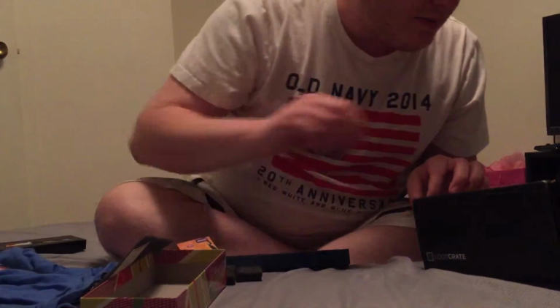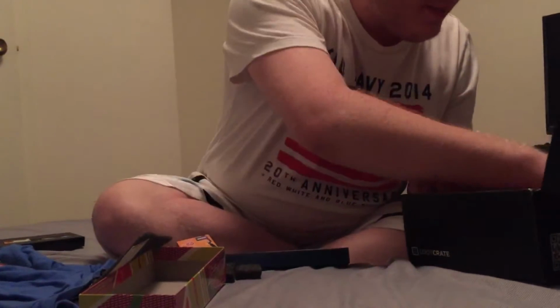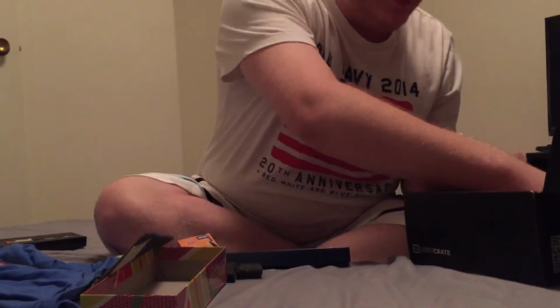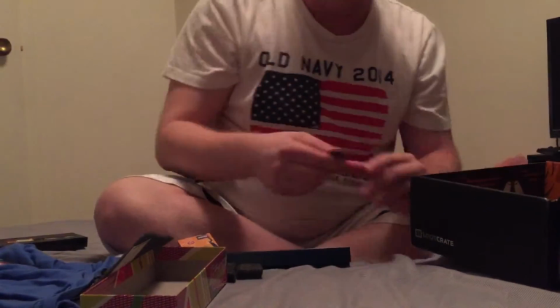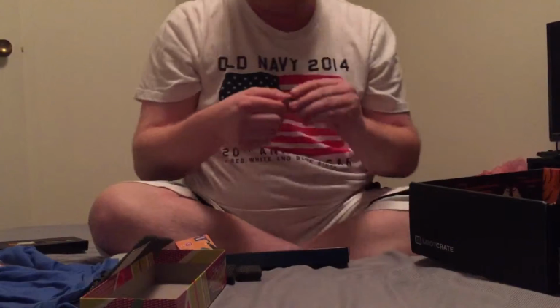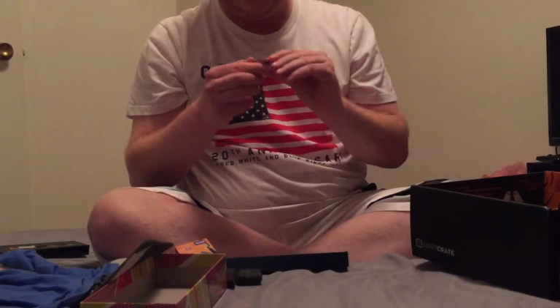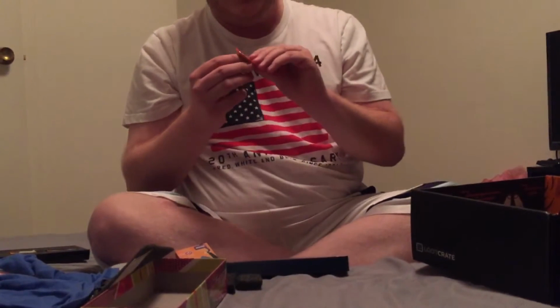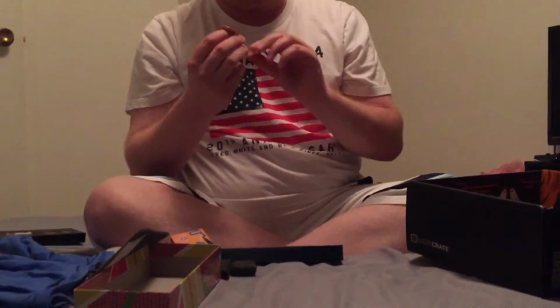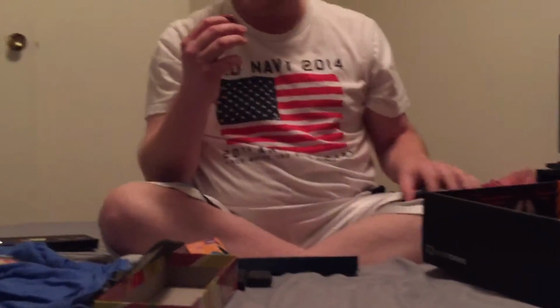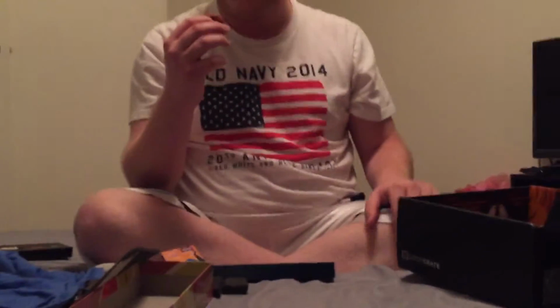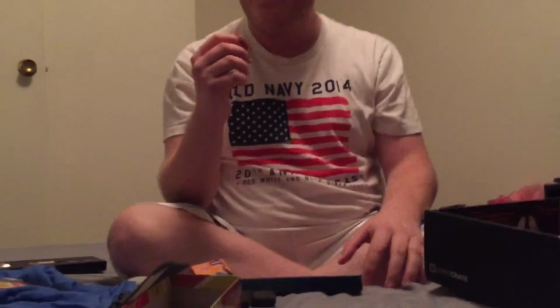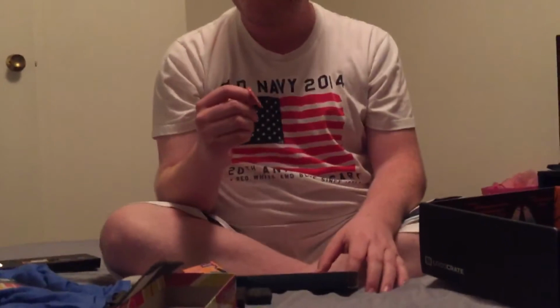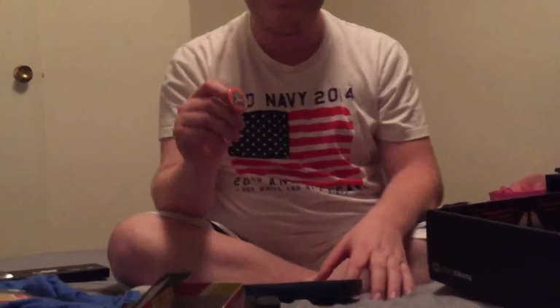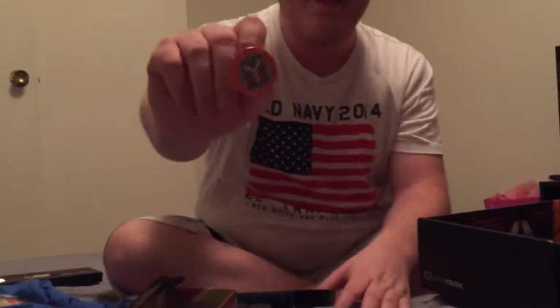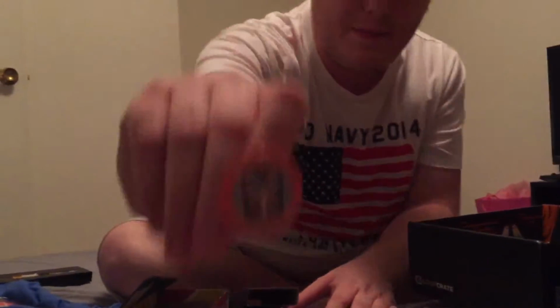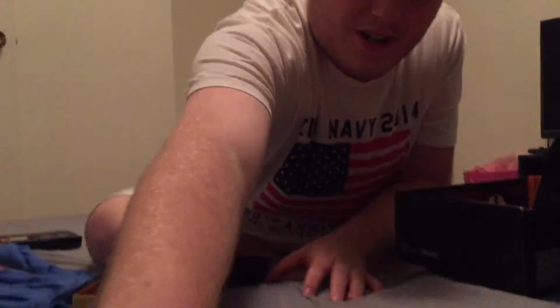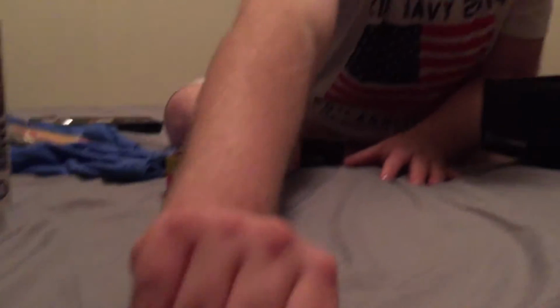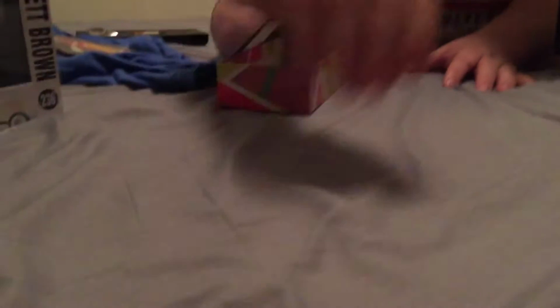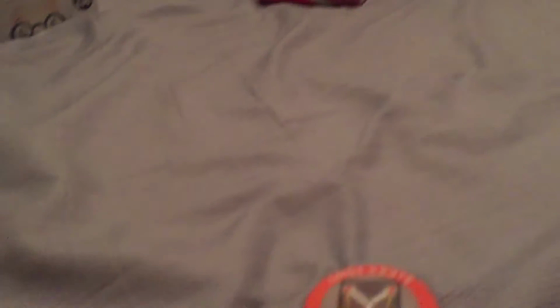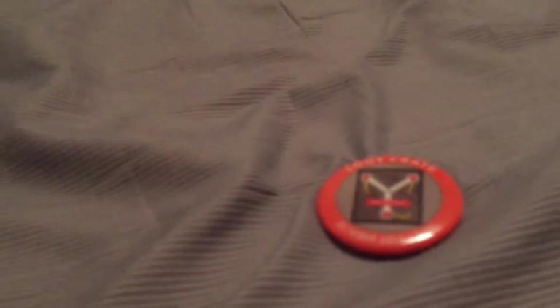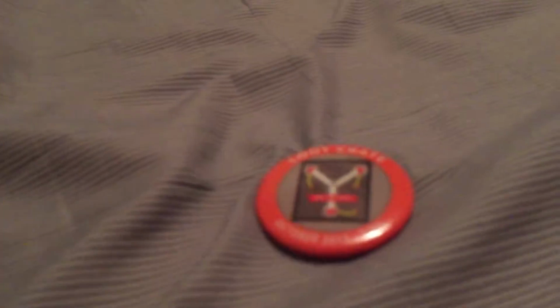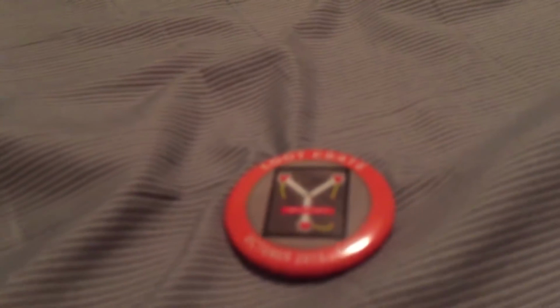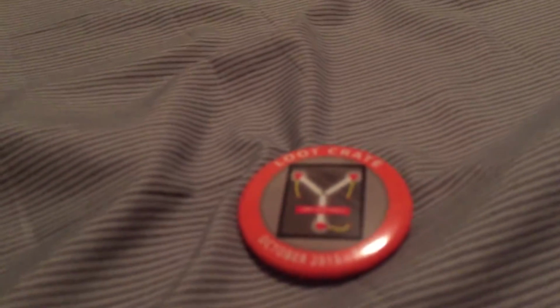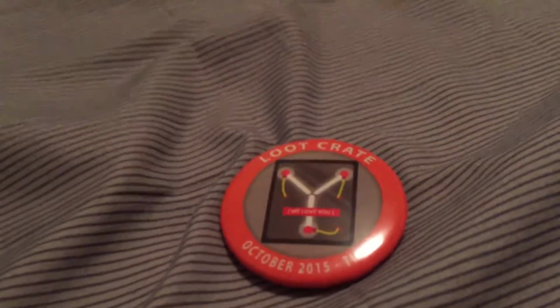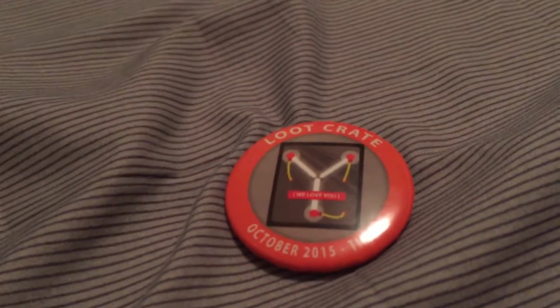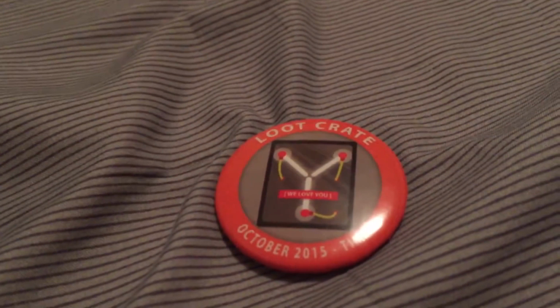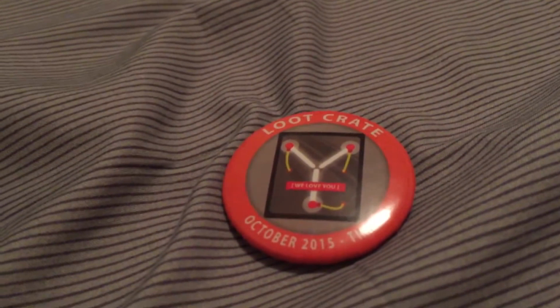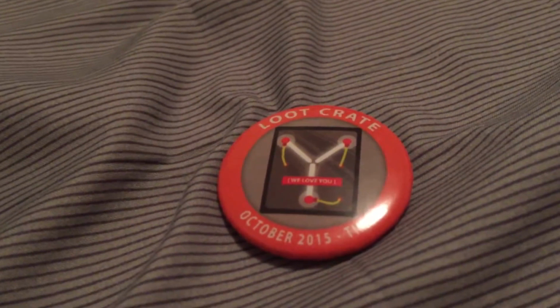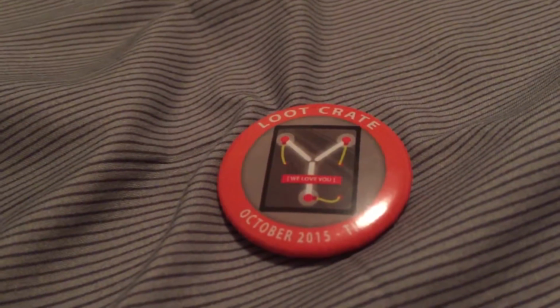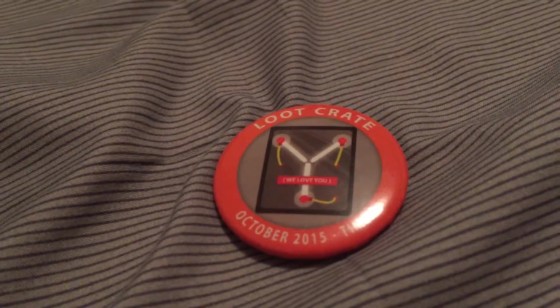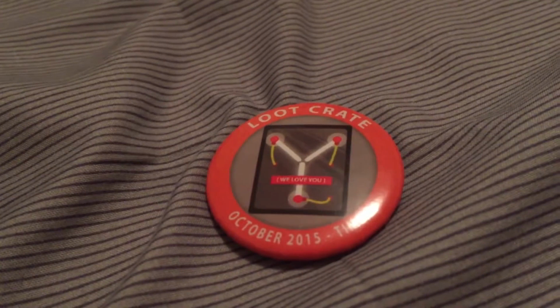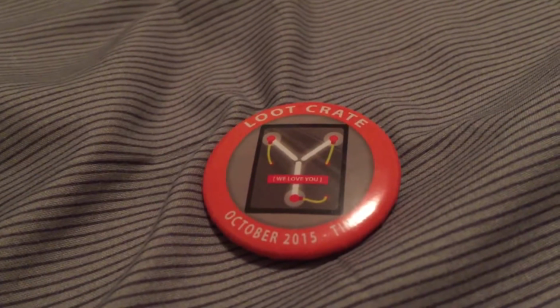We got the pin — it's the flux capacitor. Flux capacitor from Back to the Future 2, or just Back to the Future all together.